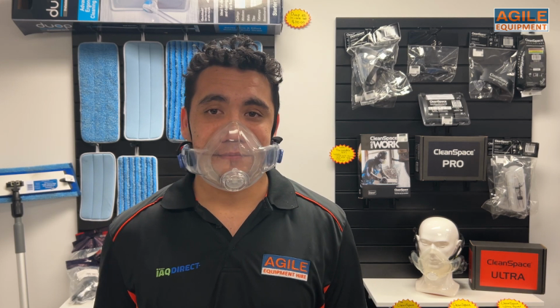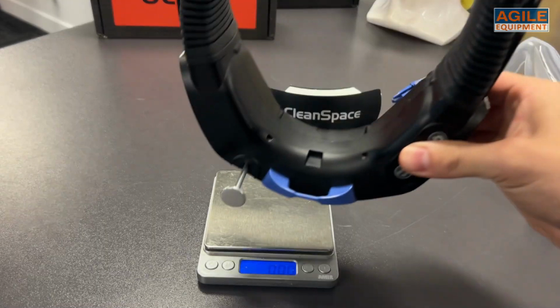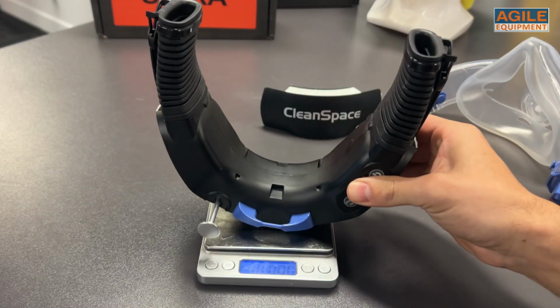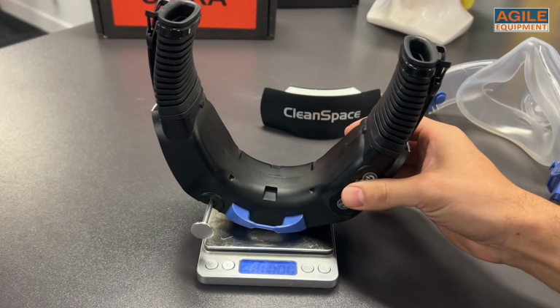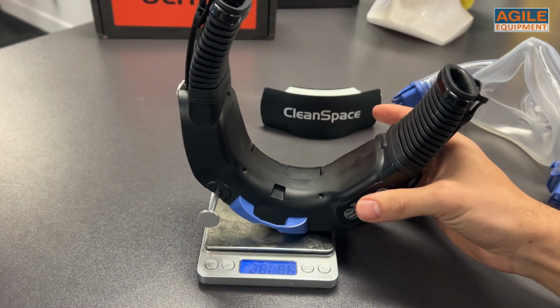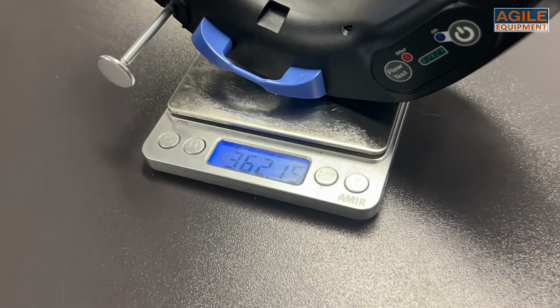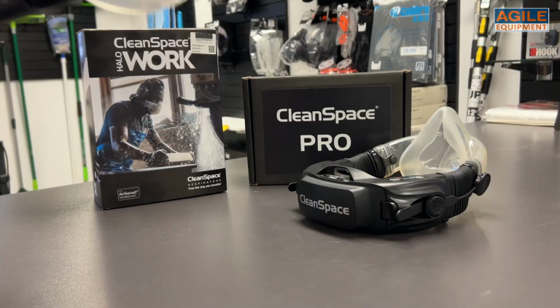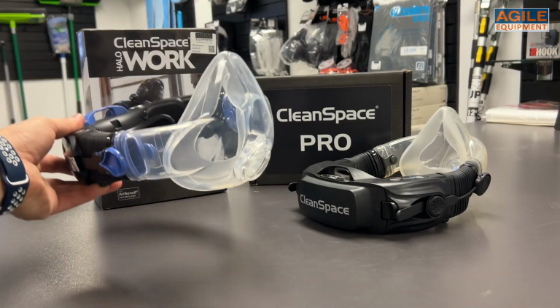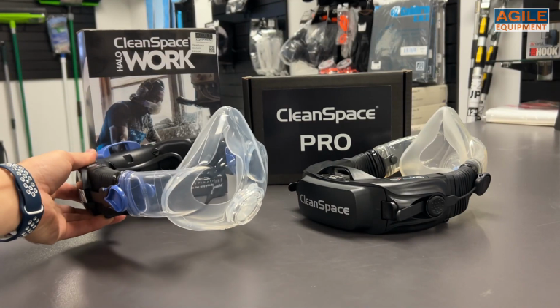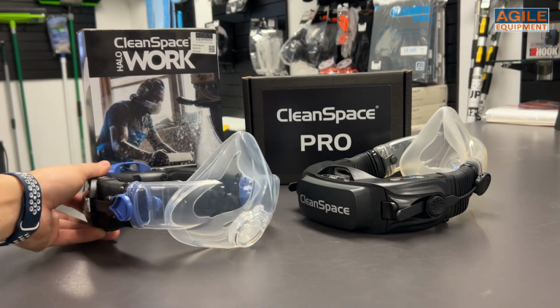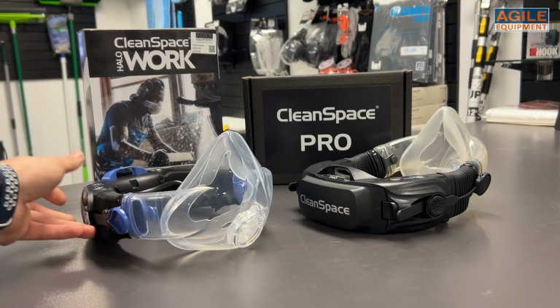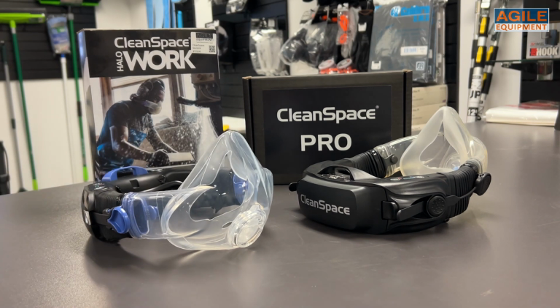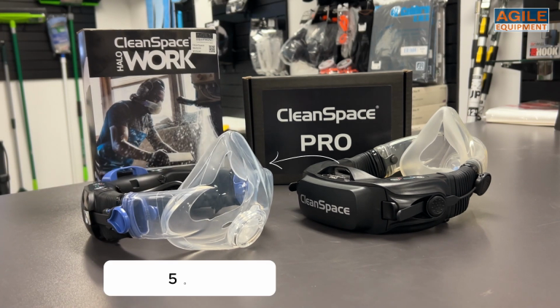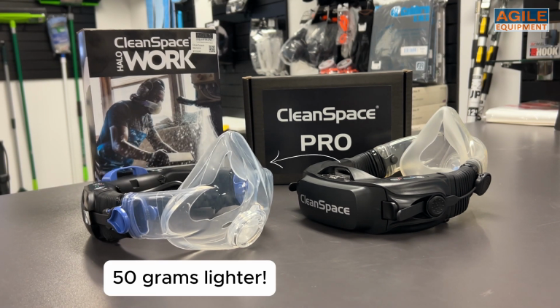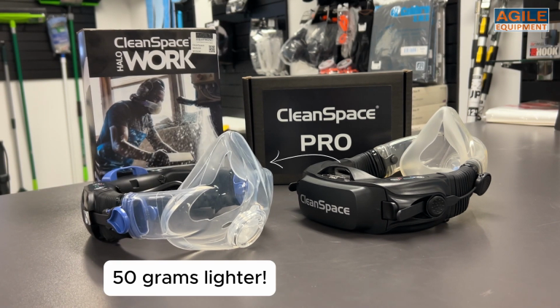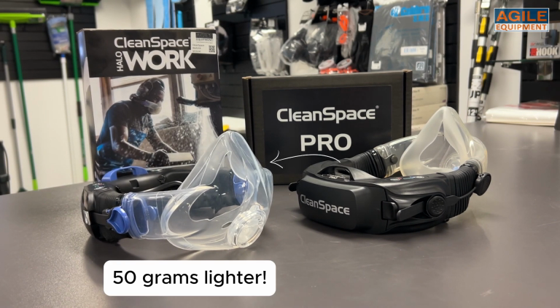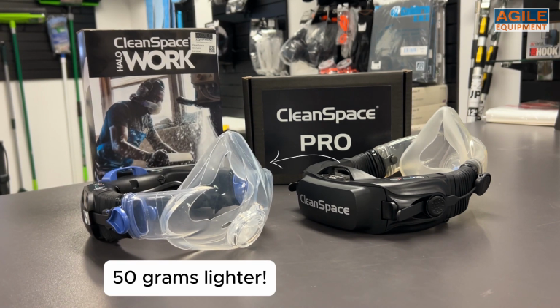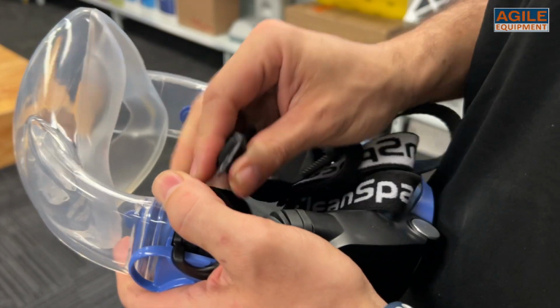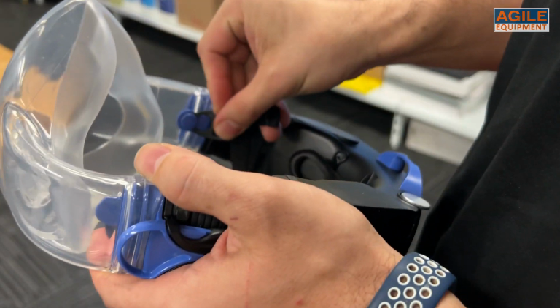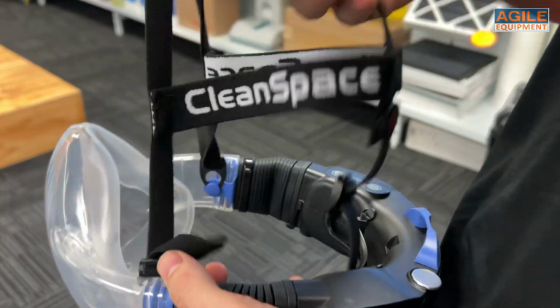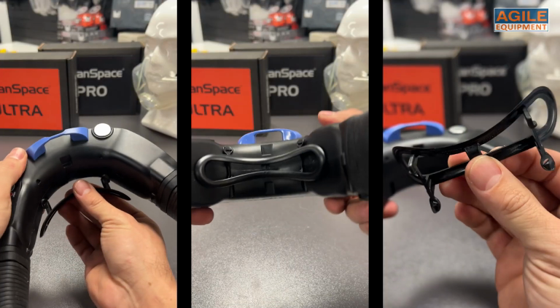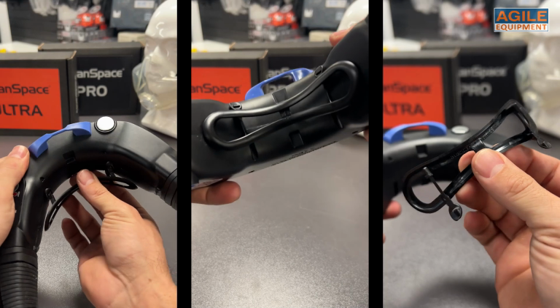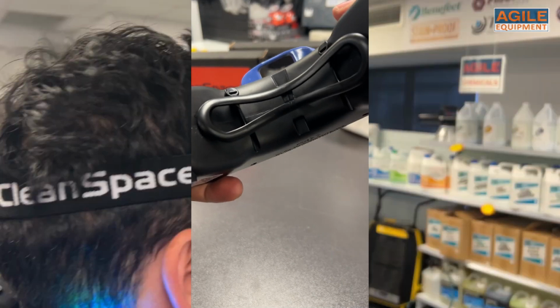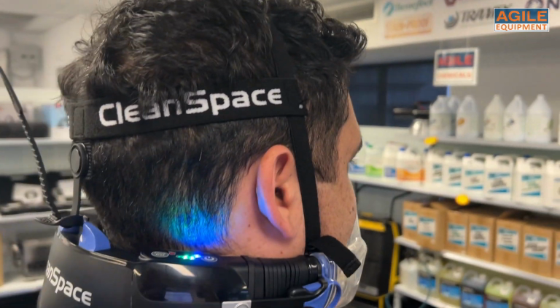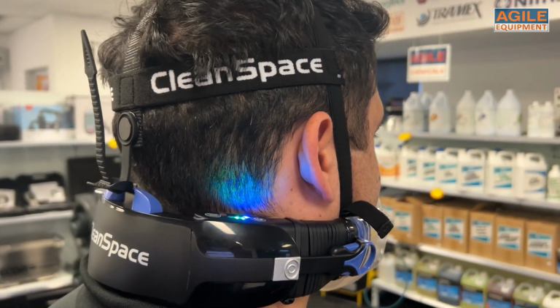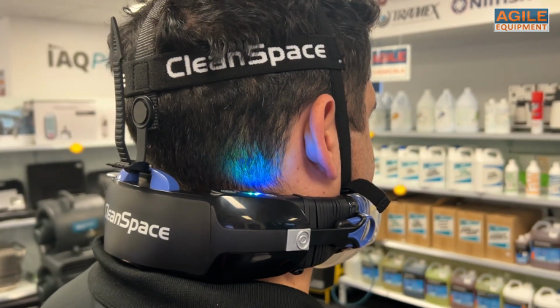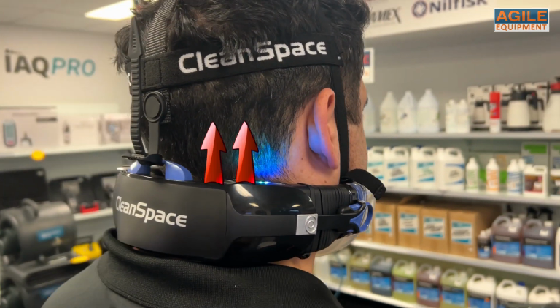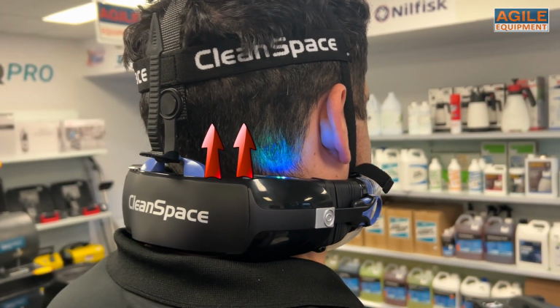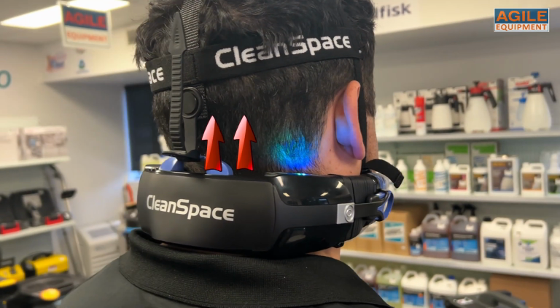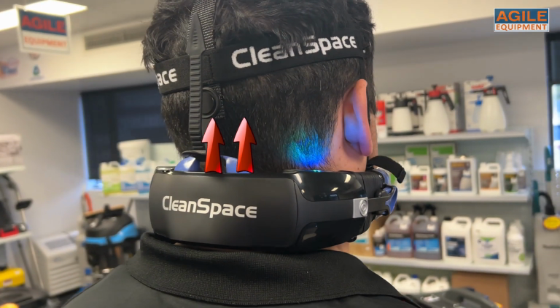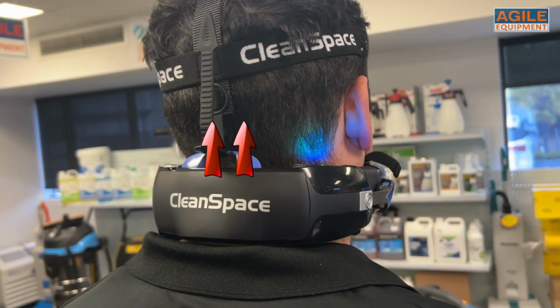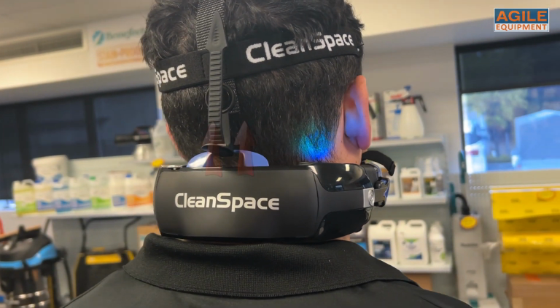This kit weighs around 350 grams, making it even lighter than the Cleanspace Pro system by approximately 50 grams. Its lightweight design combined with a fabric head harness and neck support helps distribute the weight evenly across the head and off the neck, making for a very comfortable fit.